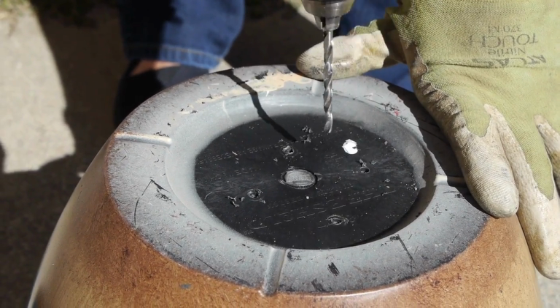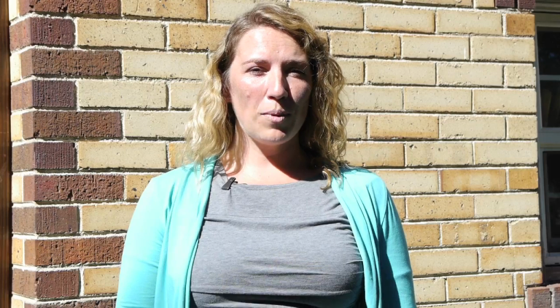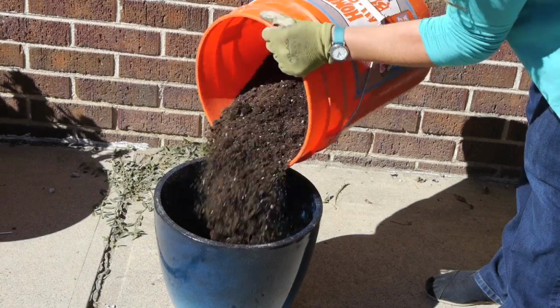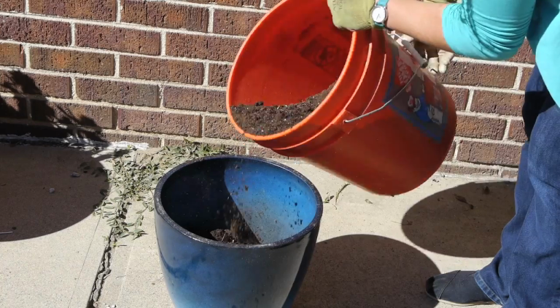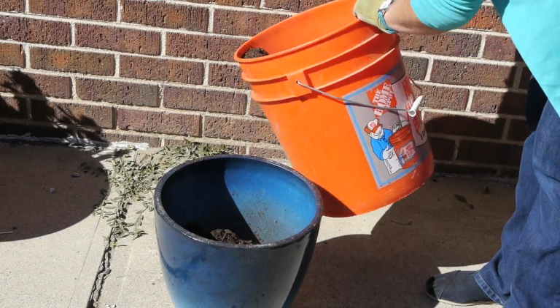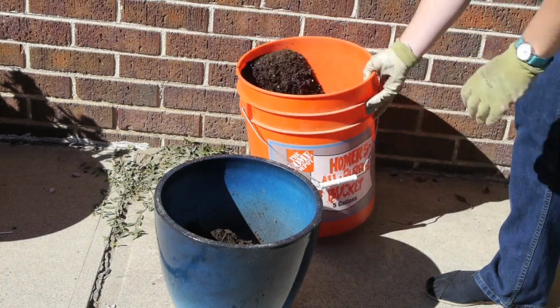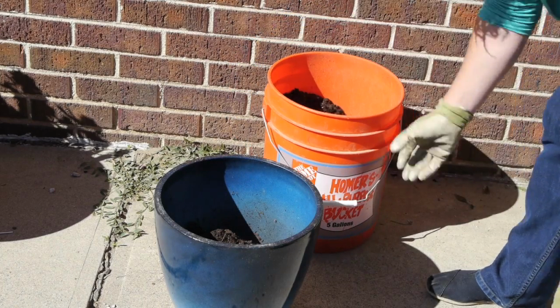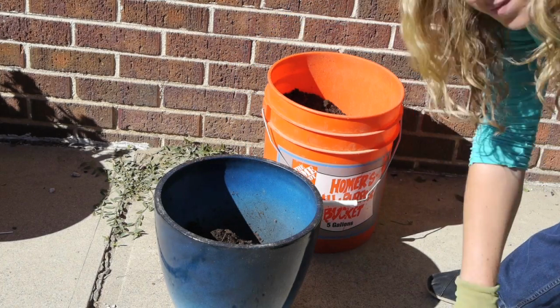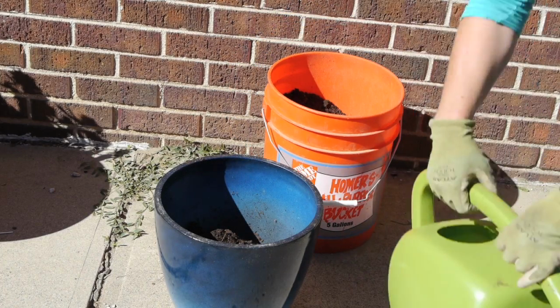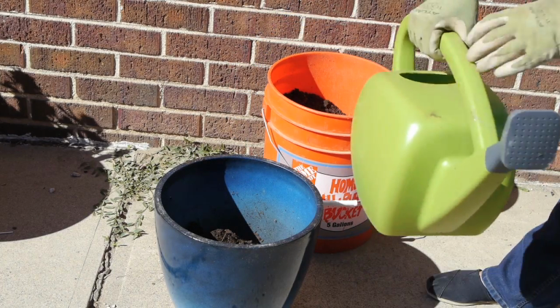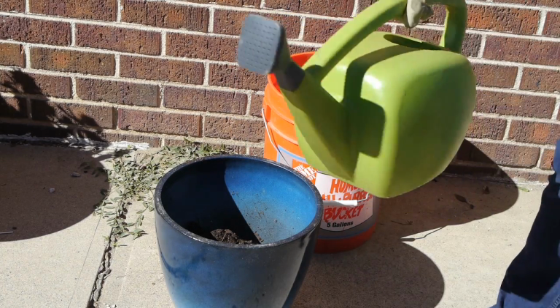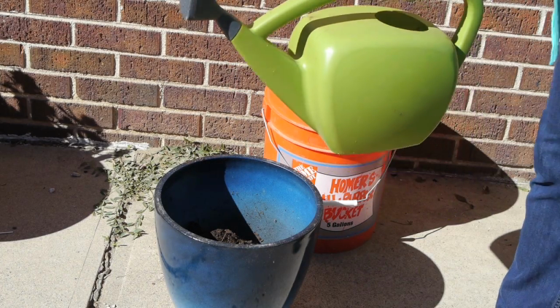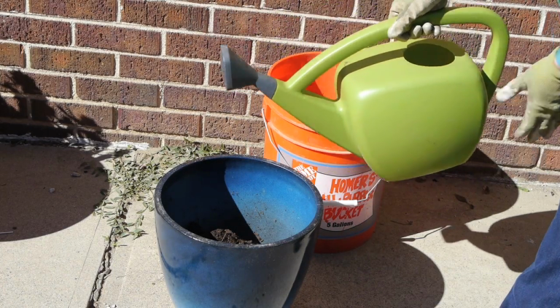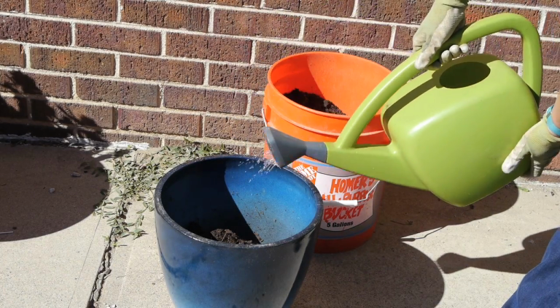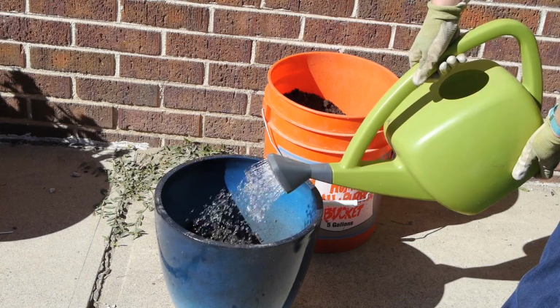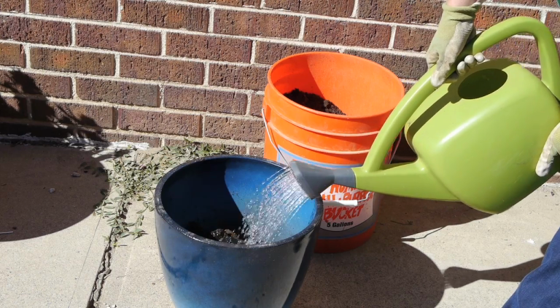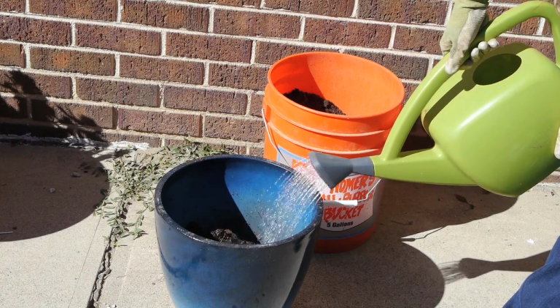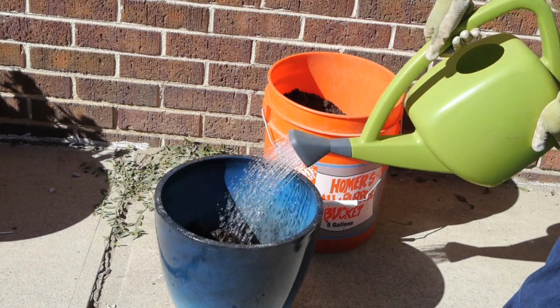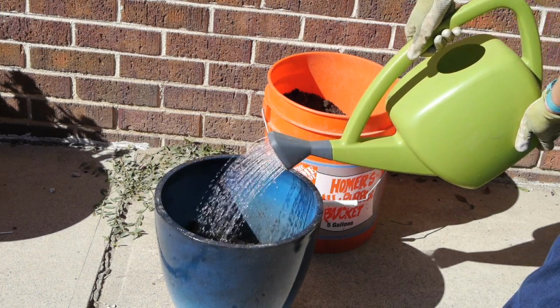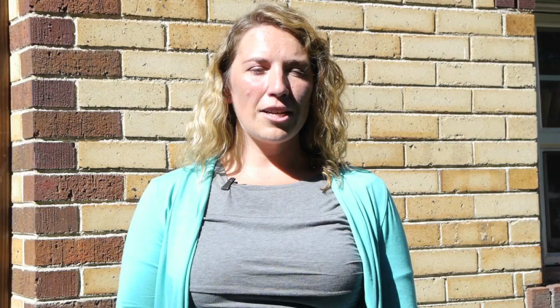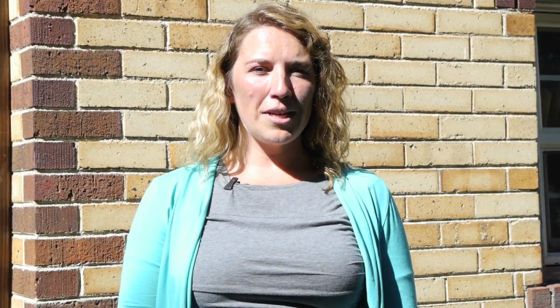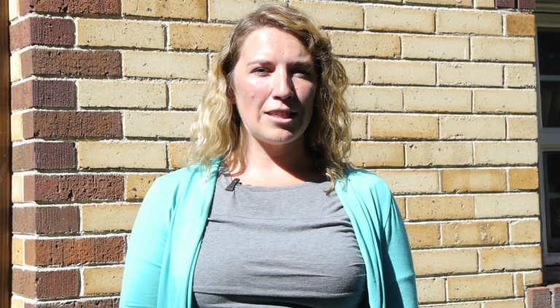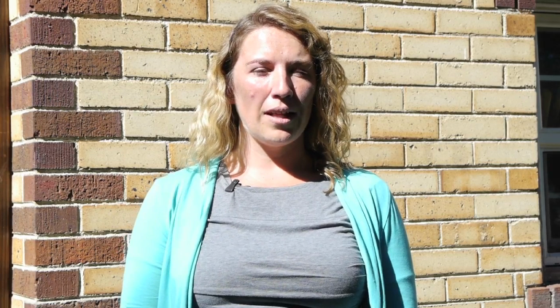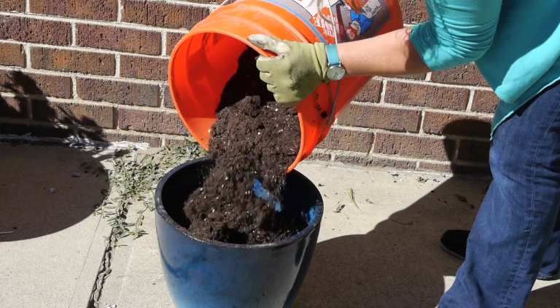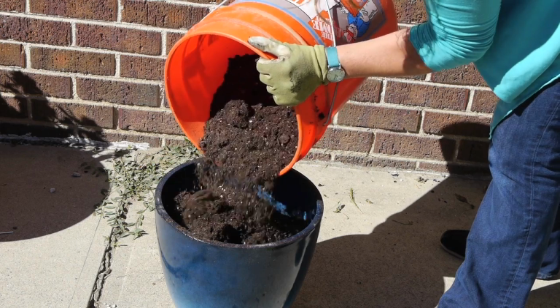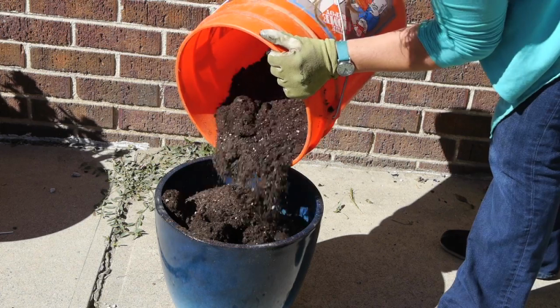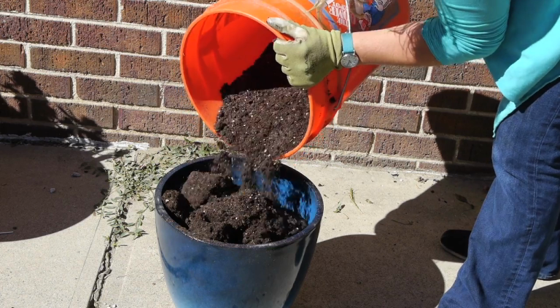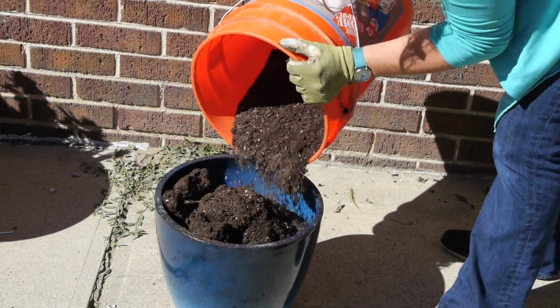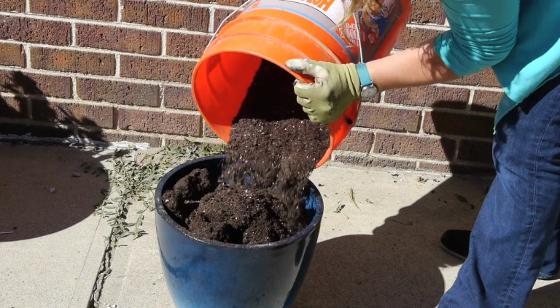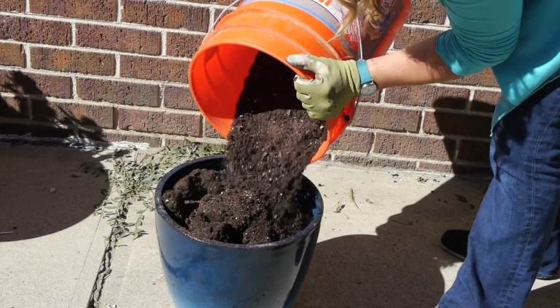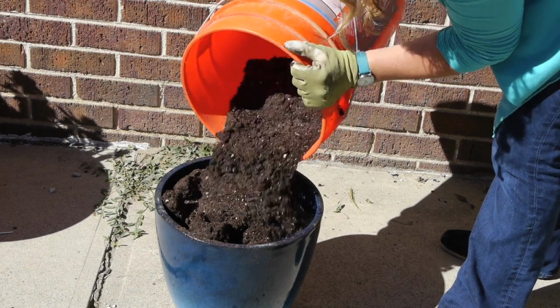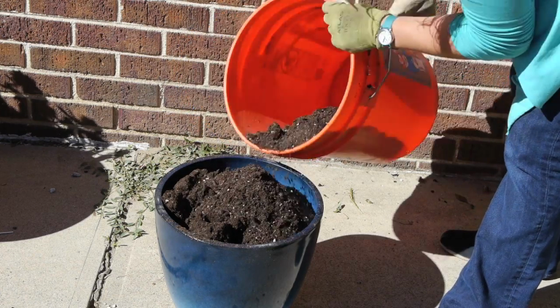Fill your planter about half full of soil, then add enough water to make the soil damp. Continue to add soil with water until your planter is about an inch from the top.